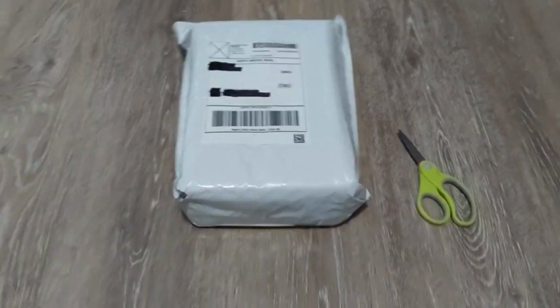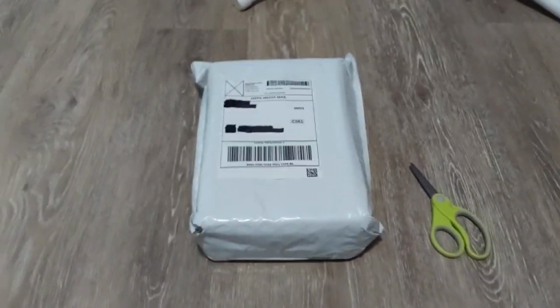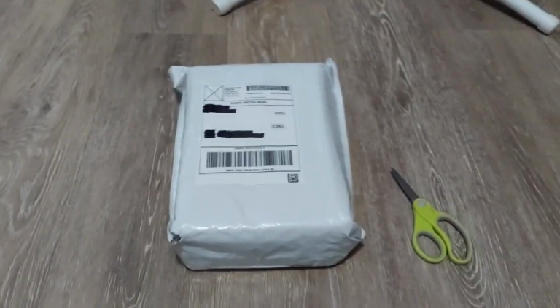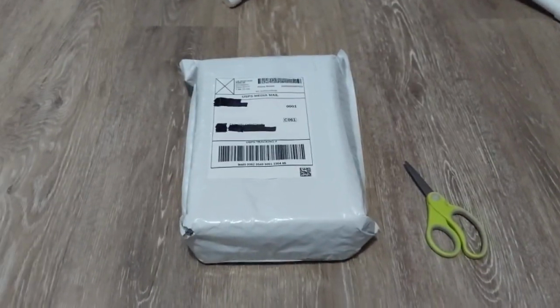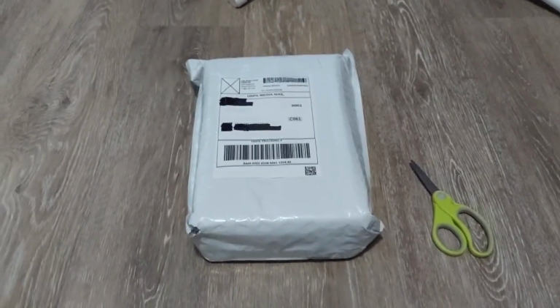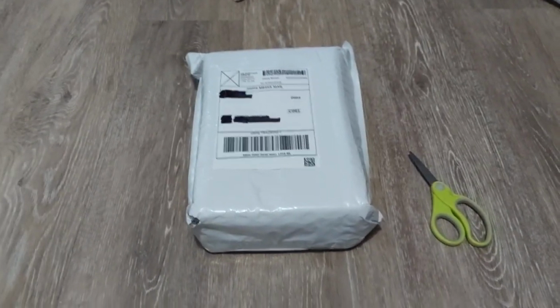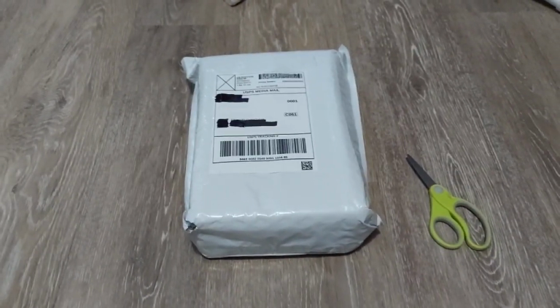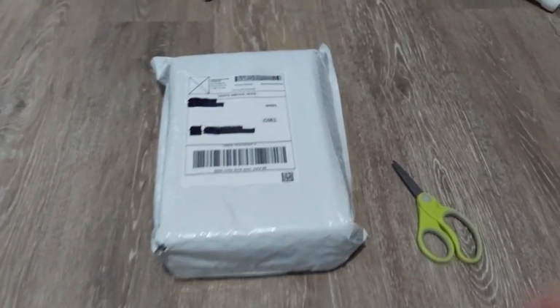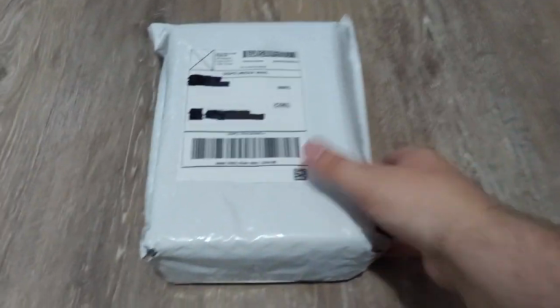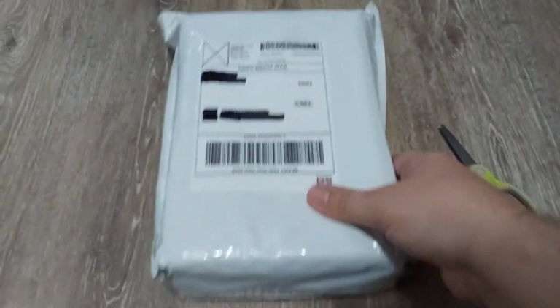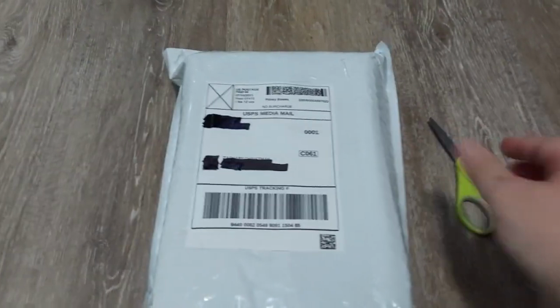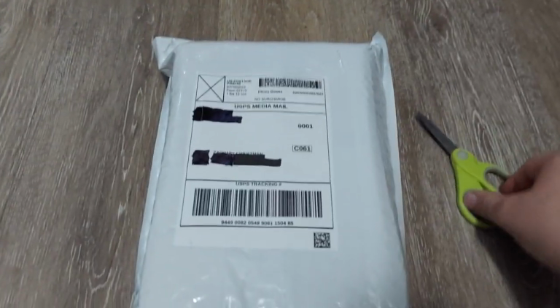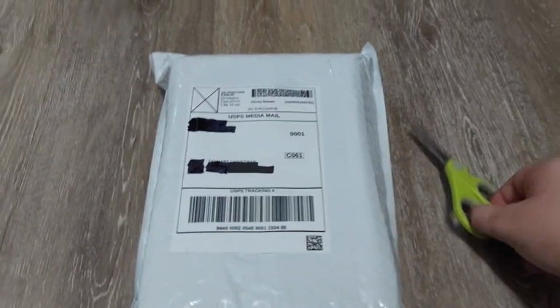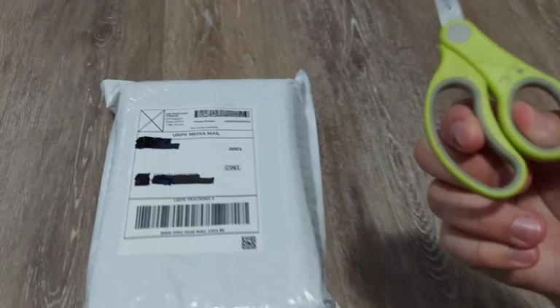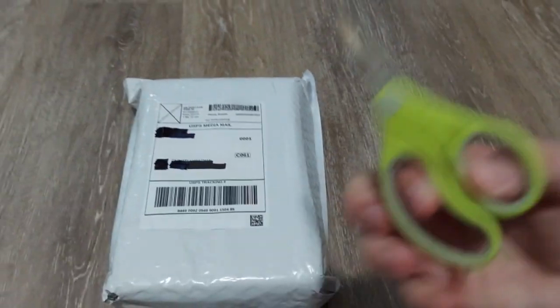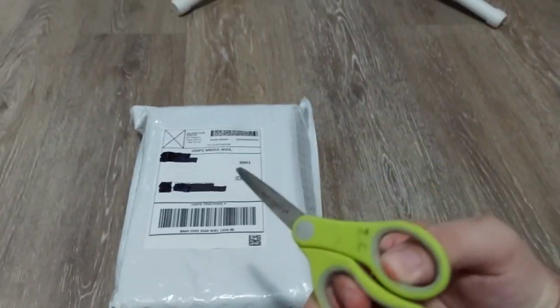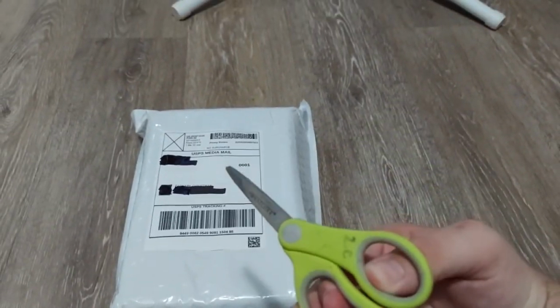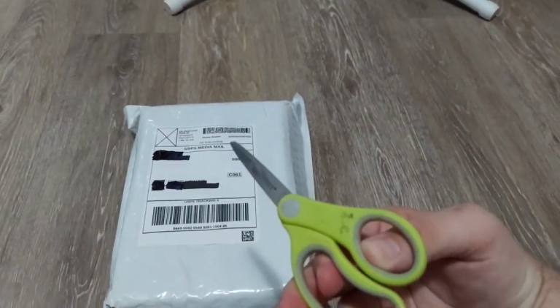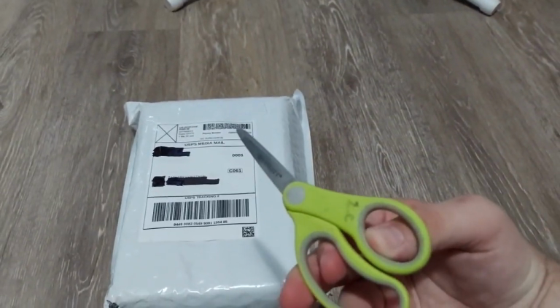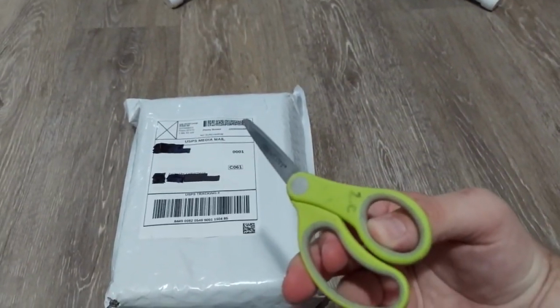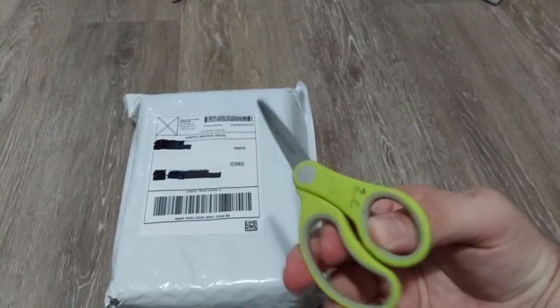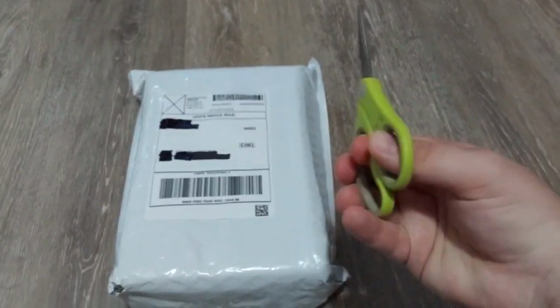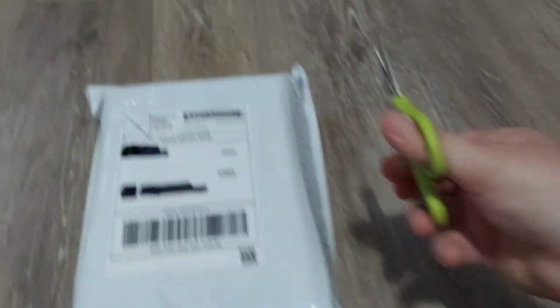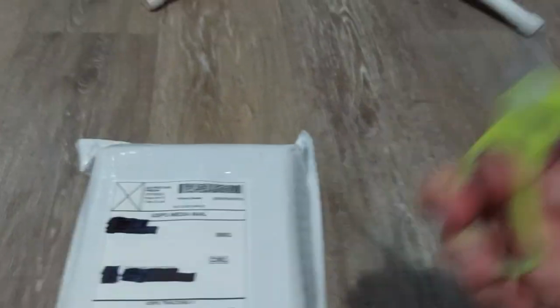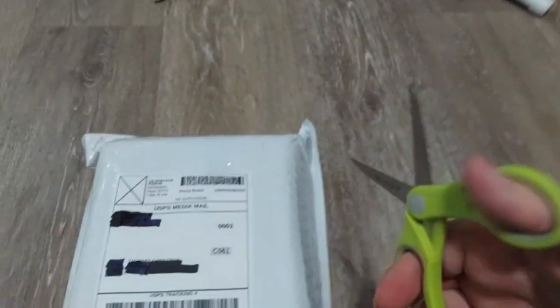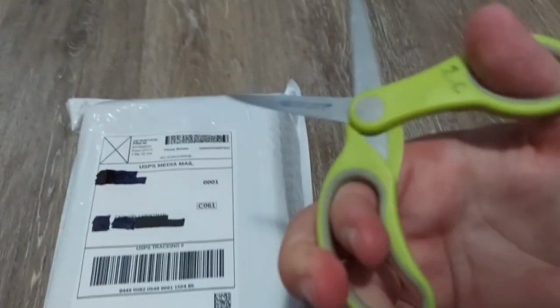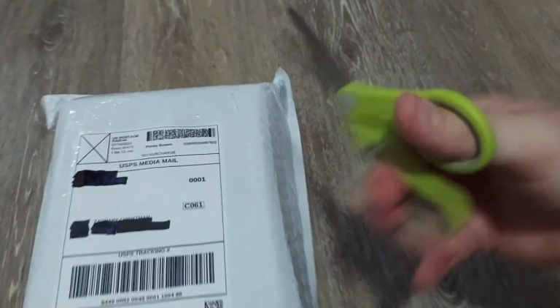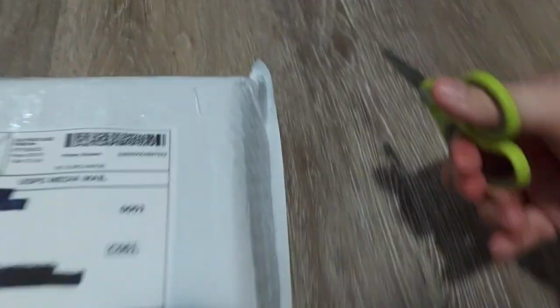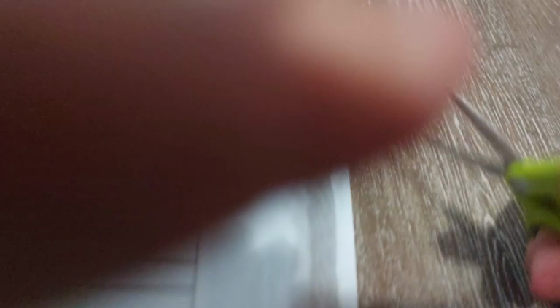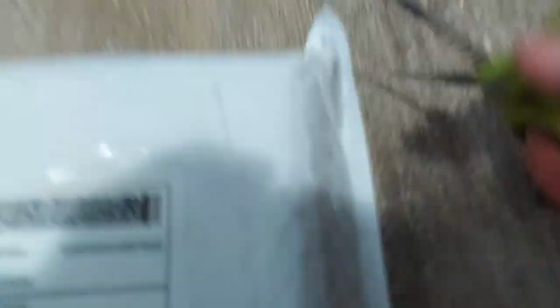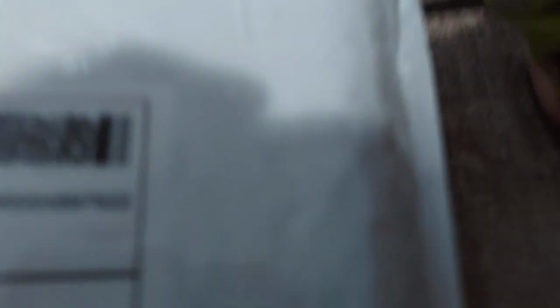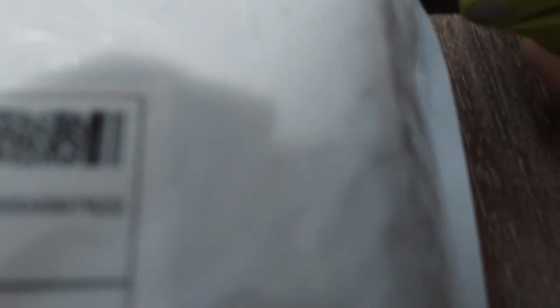Without further ado, let's get to the unboxing. I've got my scissors that I've had for a long time, so let's get started.